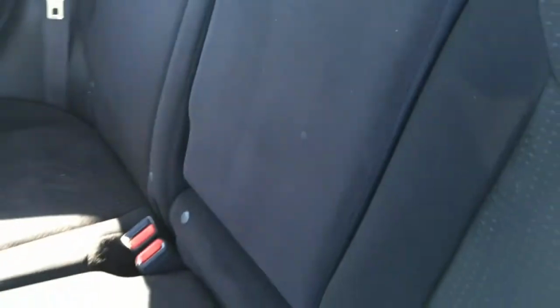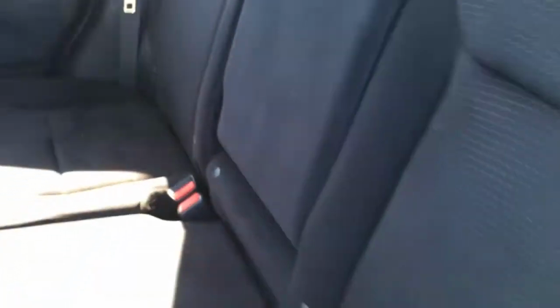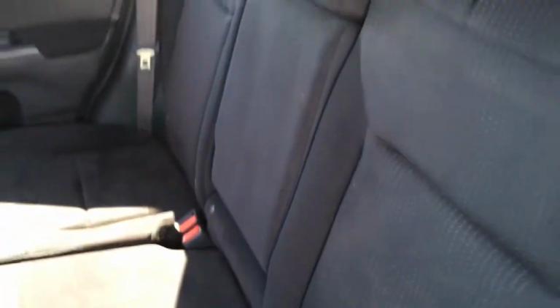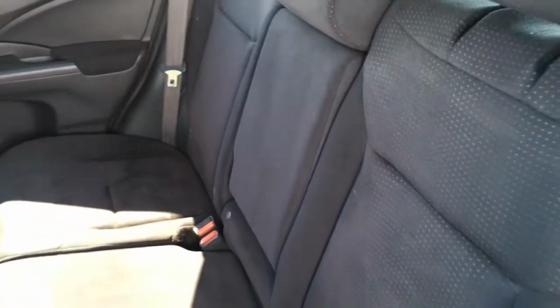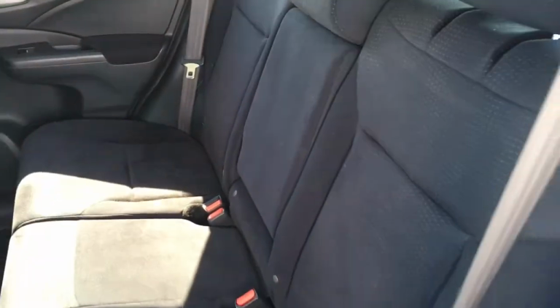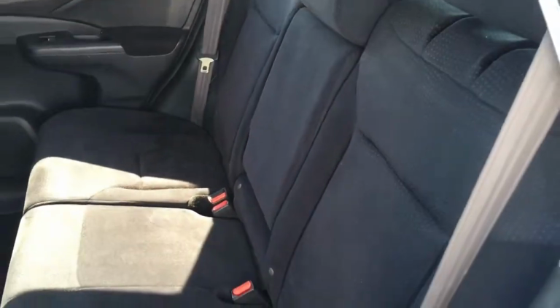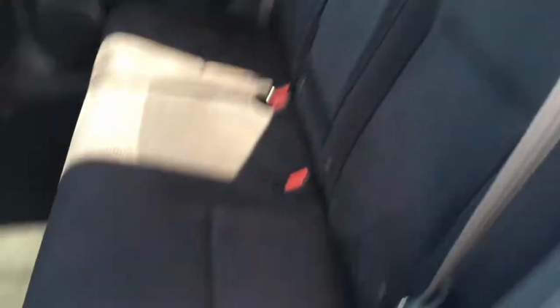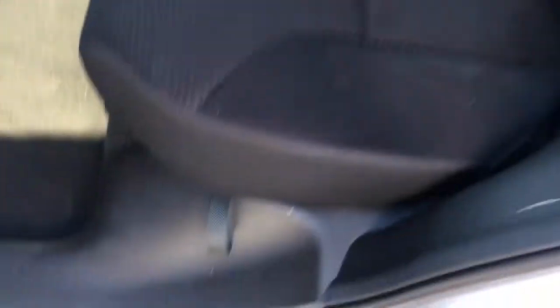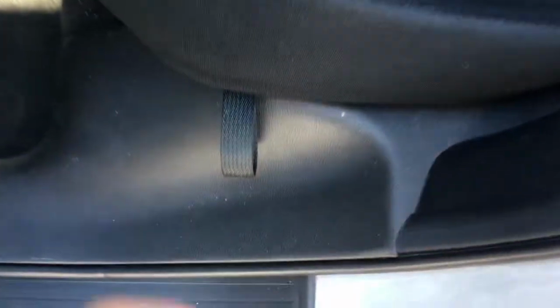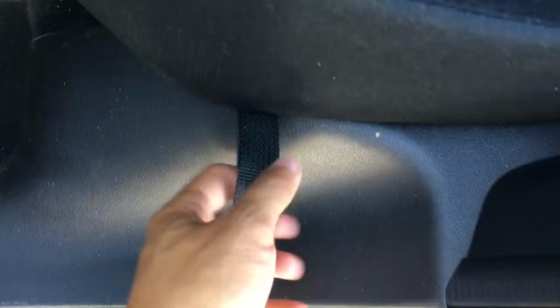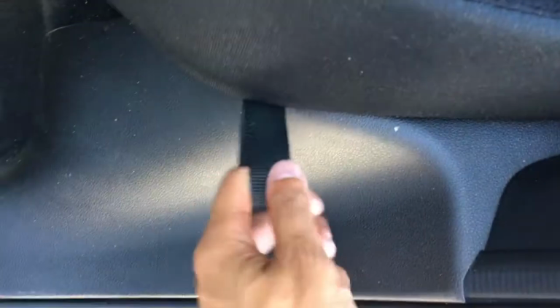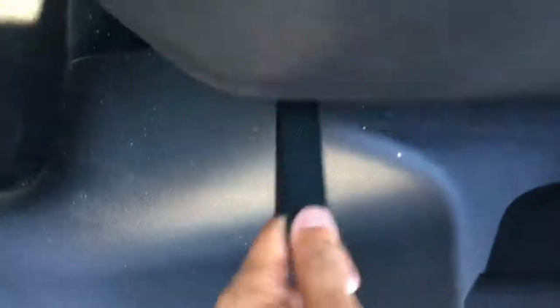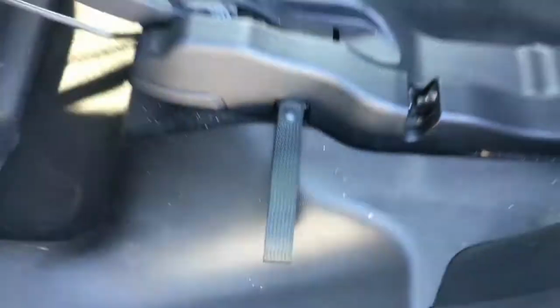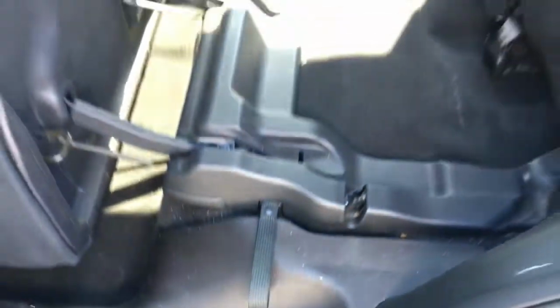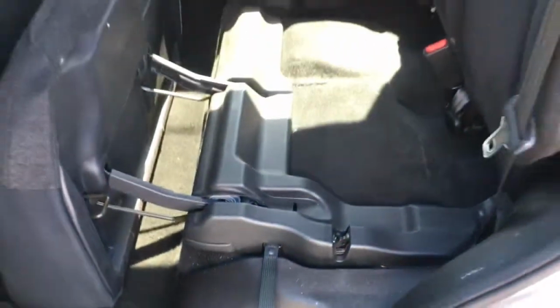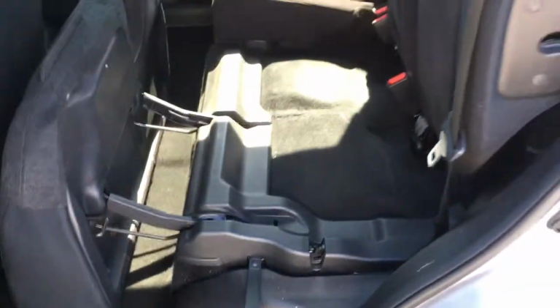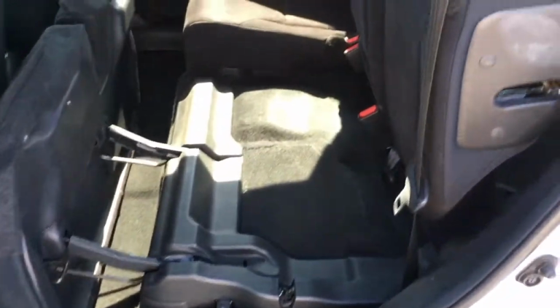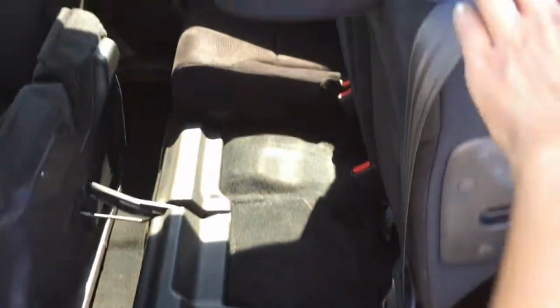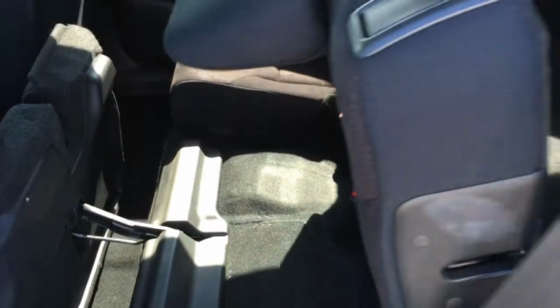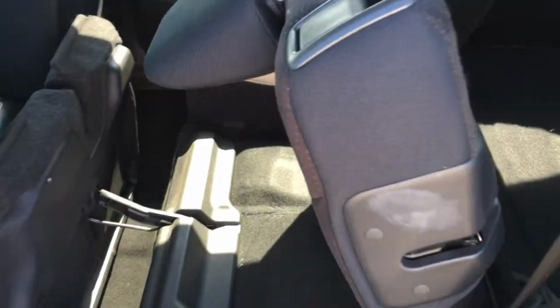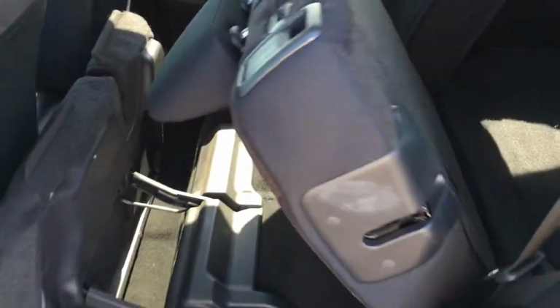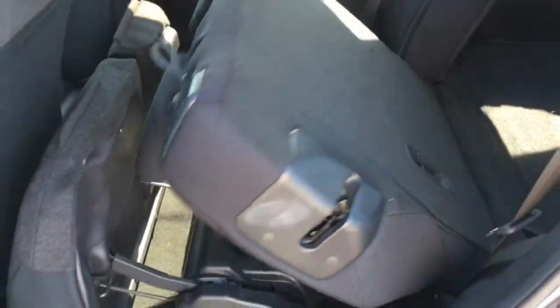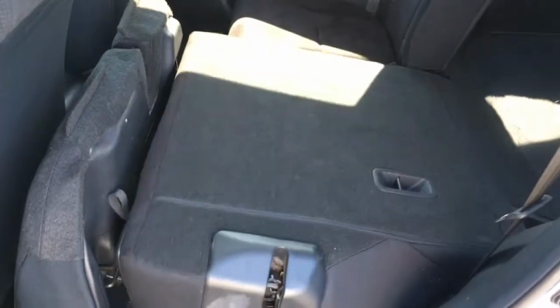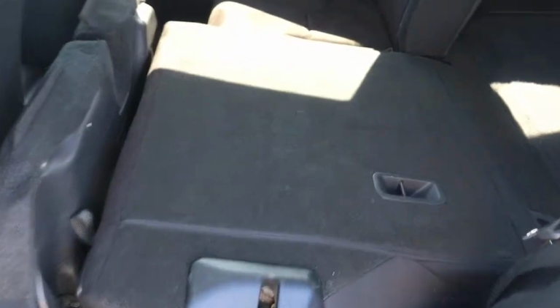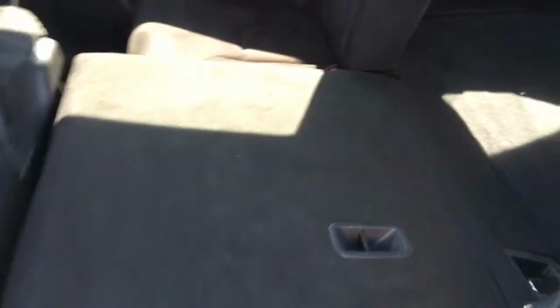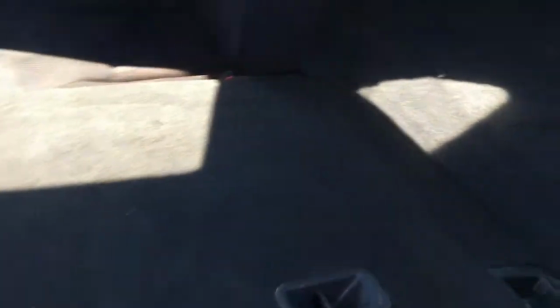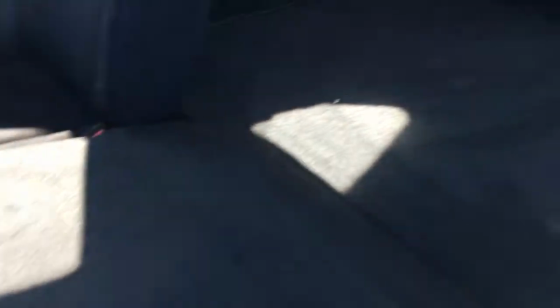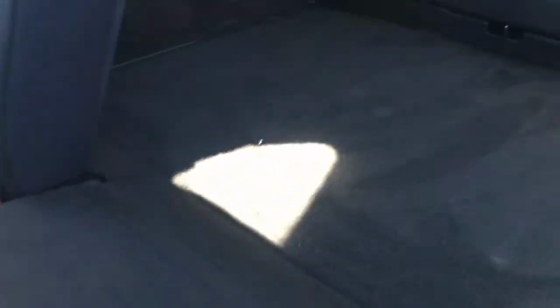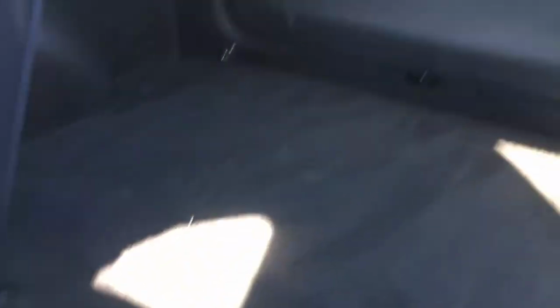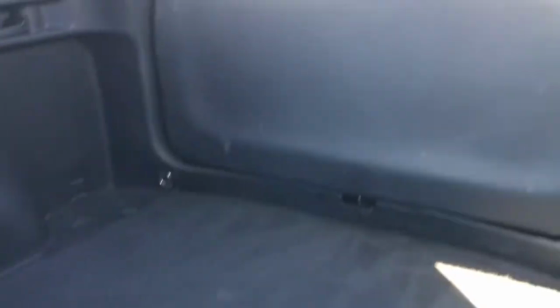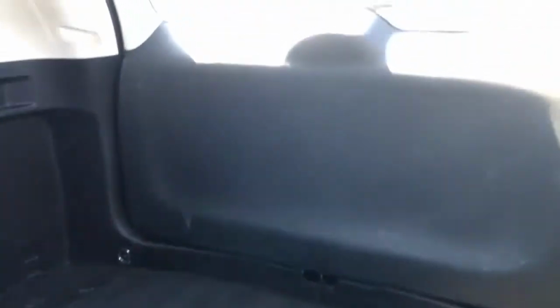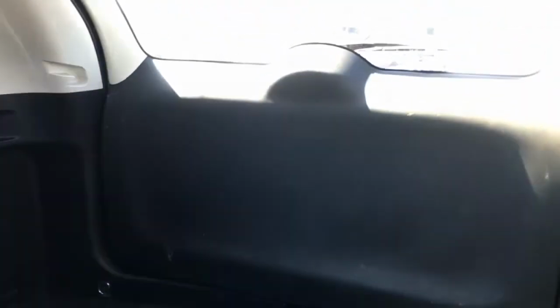If you want to put those seats down for more storage space leading right to the trunk area, we actually have a little latch right here — you can just give that a pull and that'll bring the seats right down for you, leading to a nice flat storage space. Let's get a better look from the back.